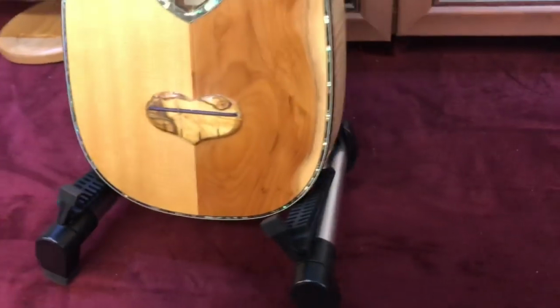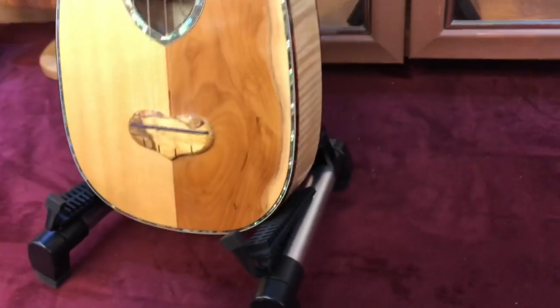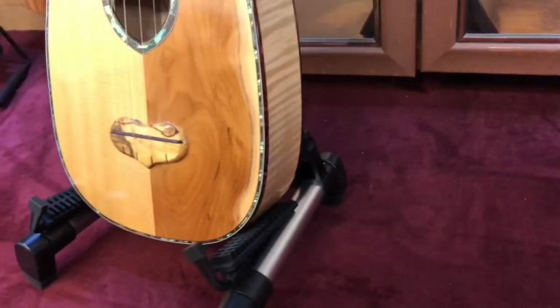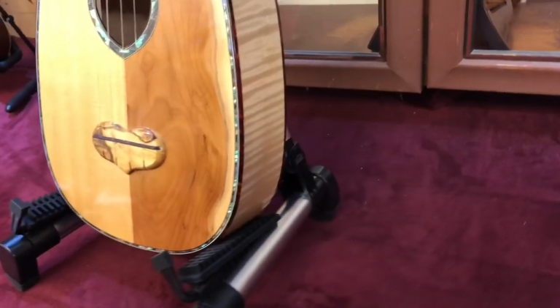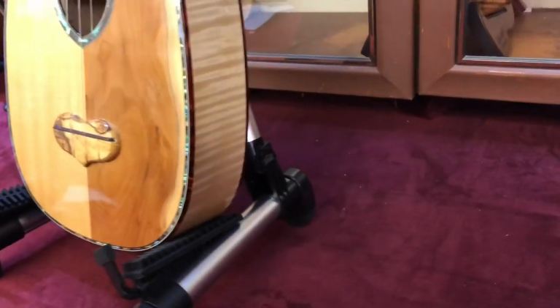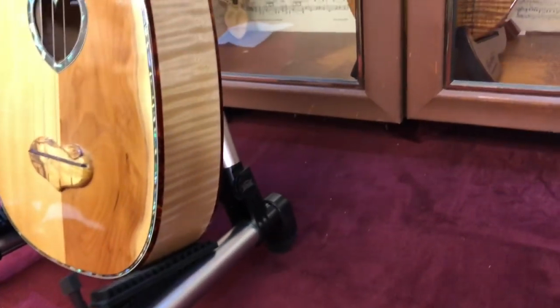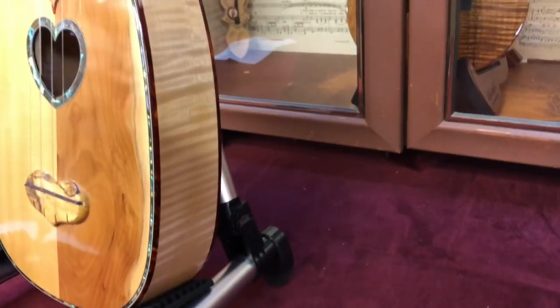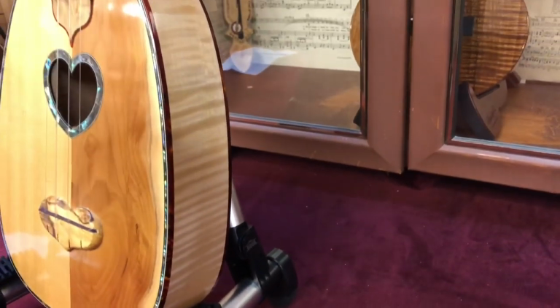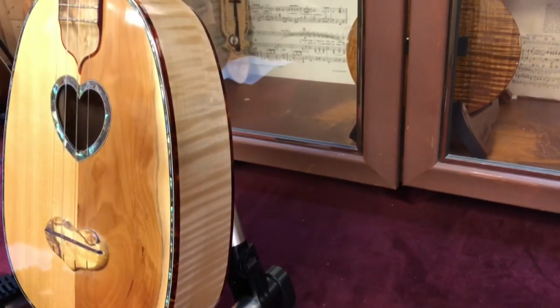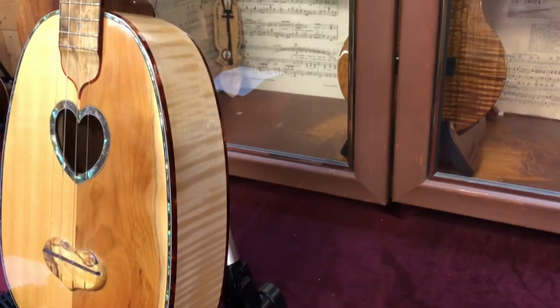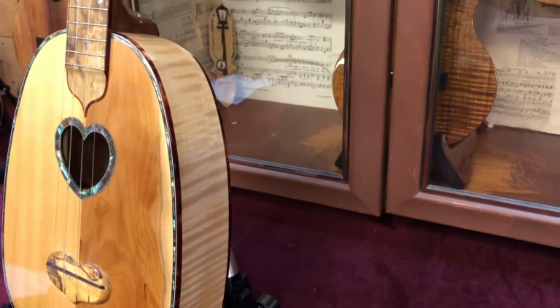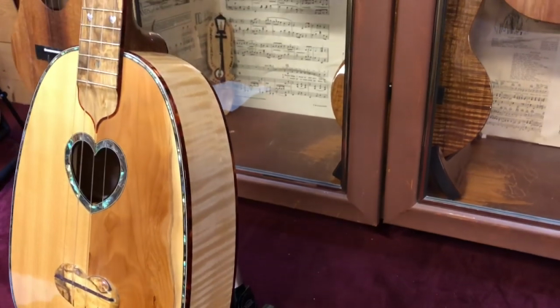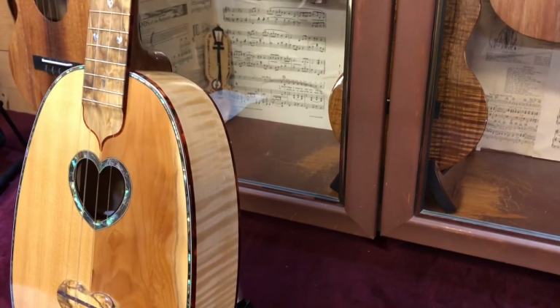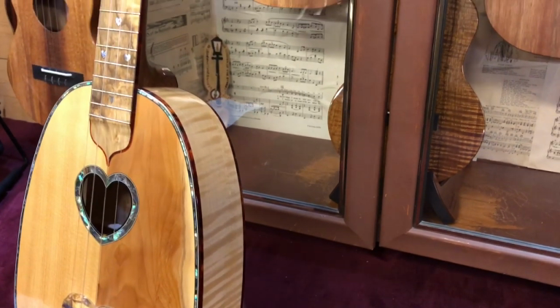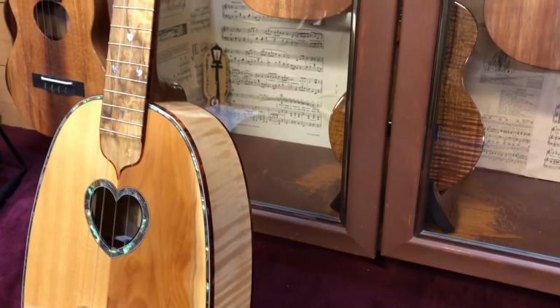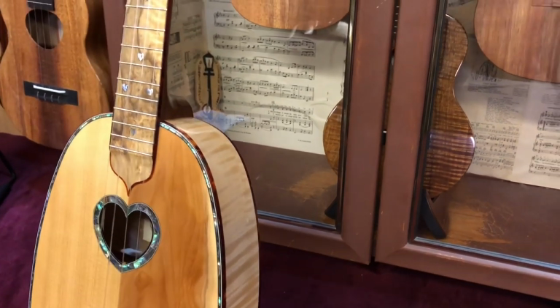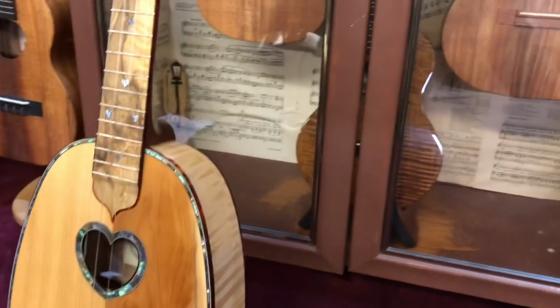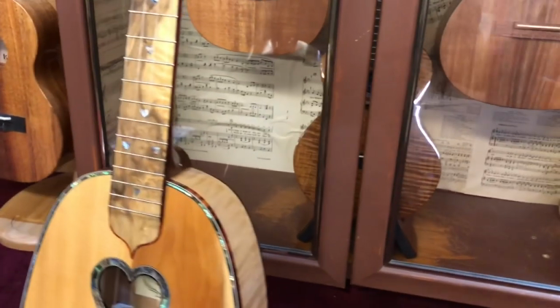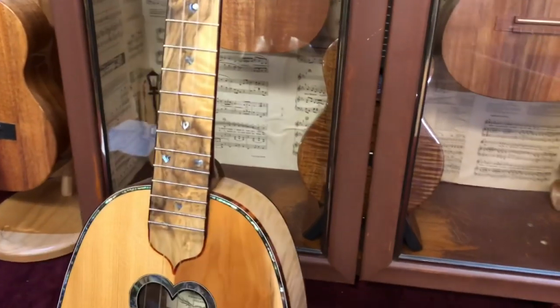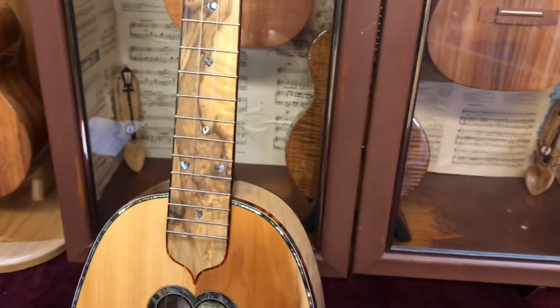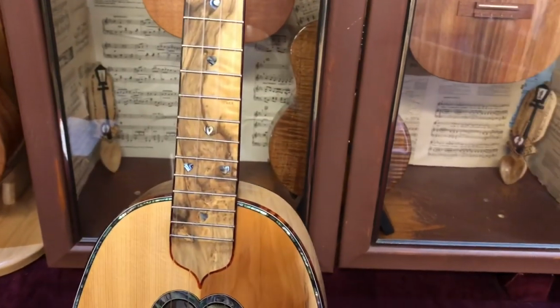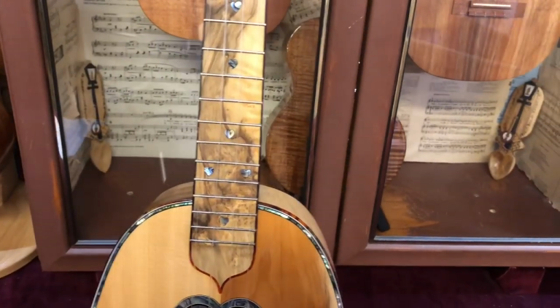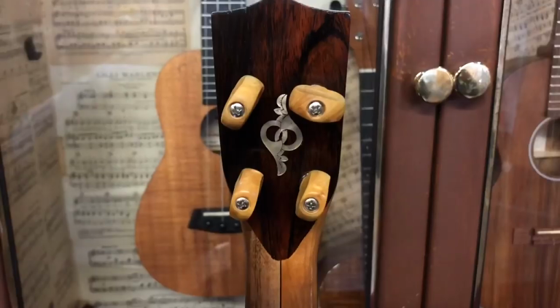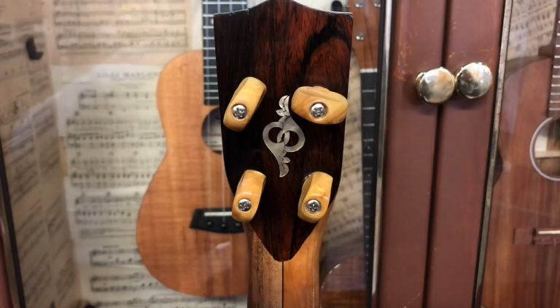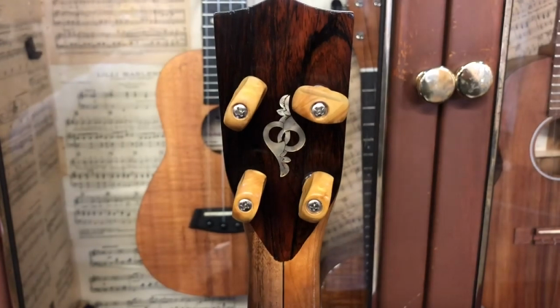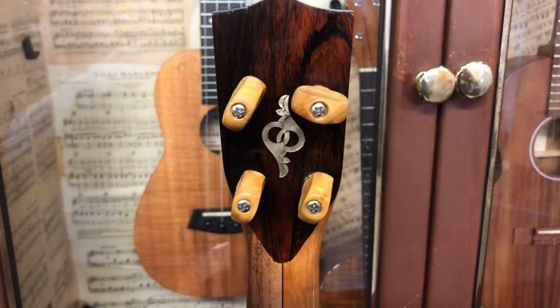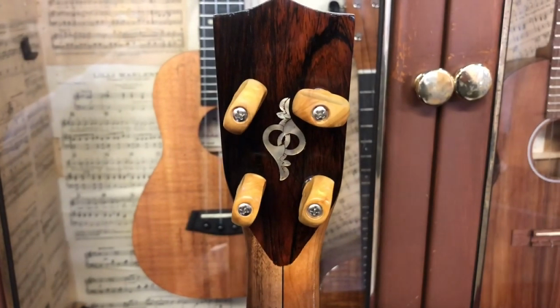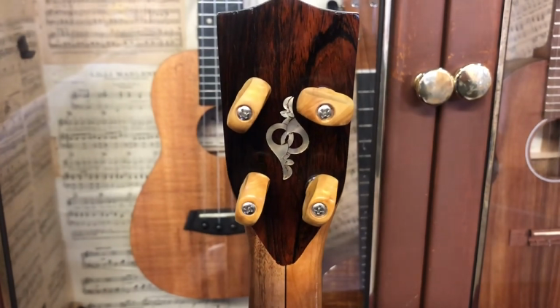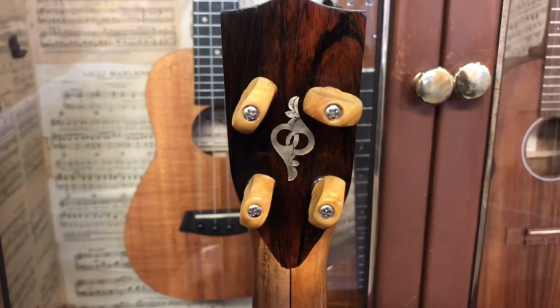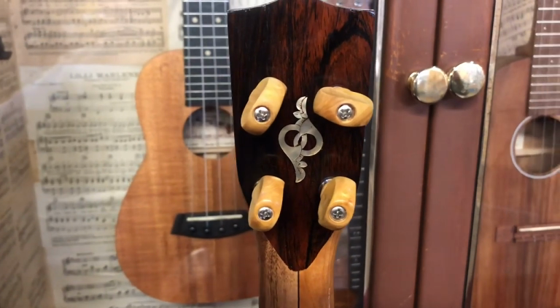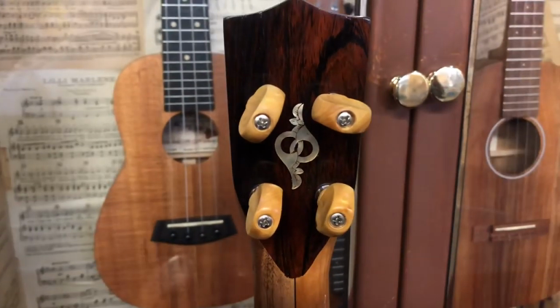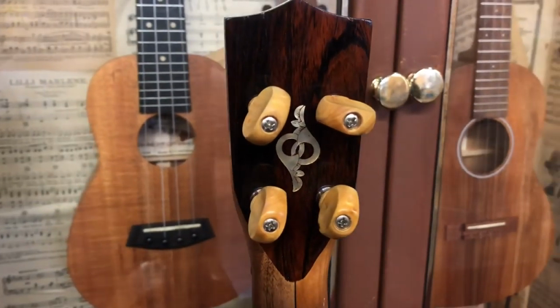There are a couple of signature shell inlays up the fingerboard and on the back, and the really dark wood you're seeing on the back of the headstock and the heel joint there is palrosa.